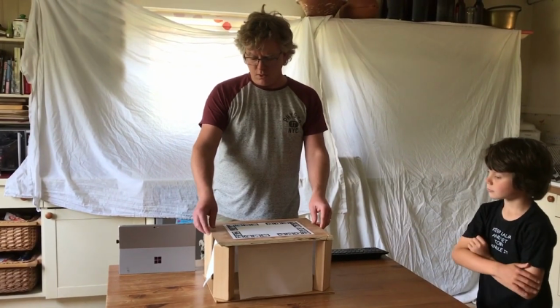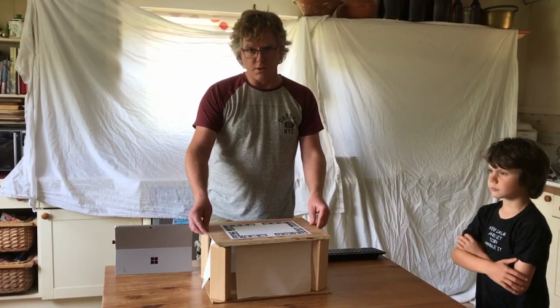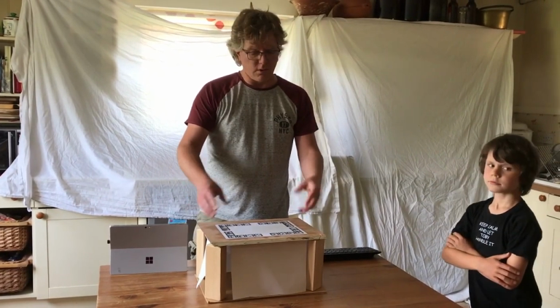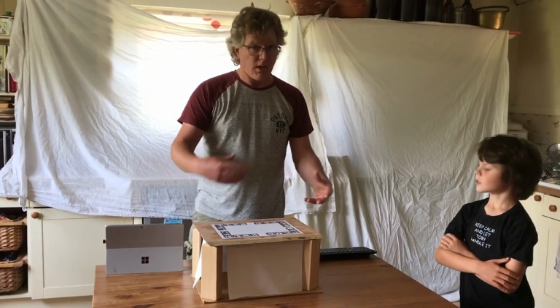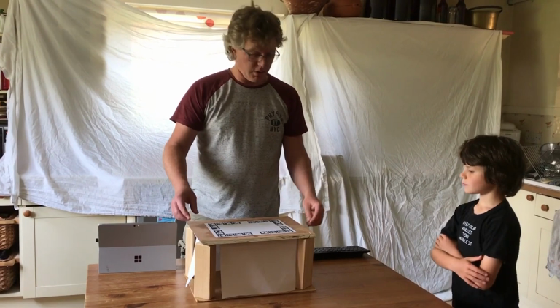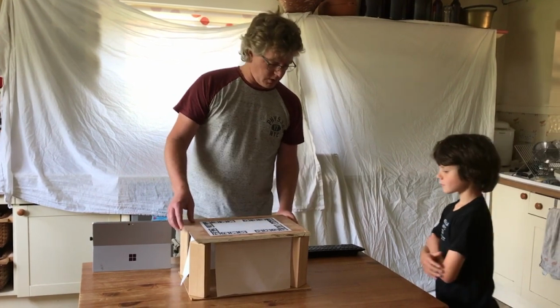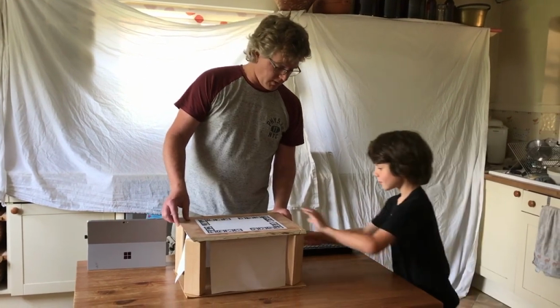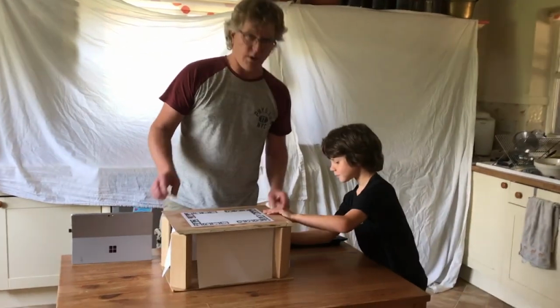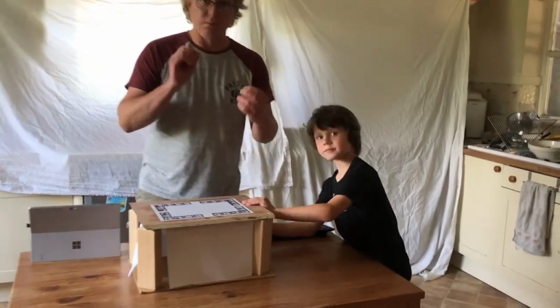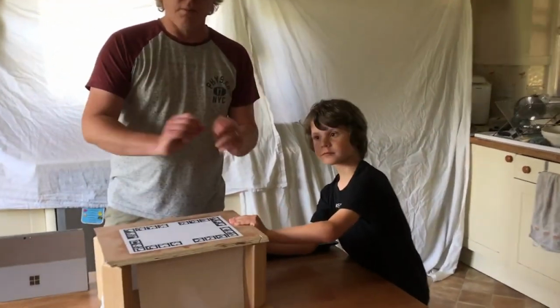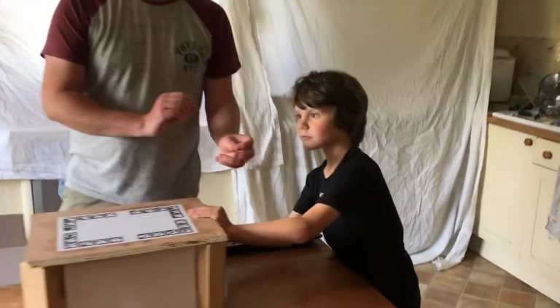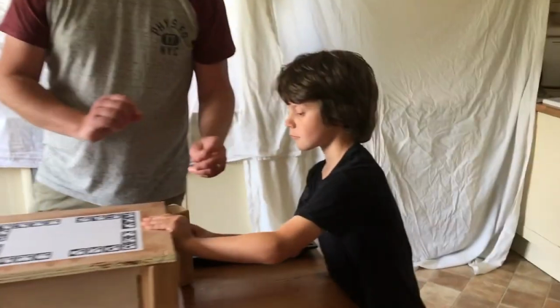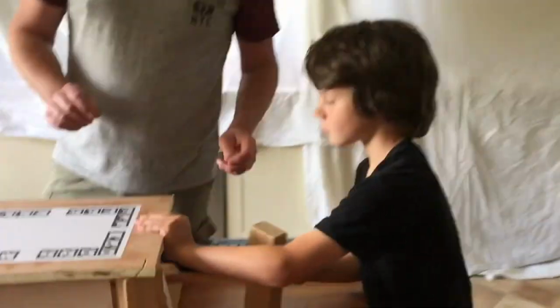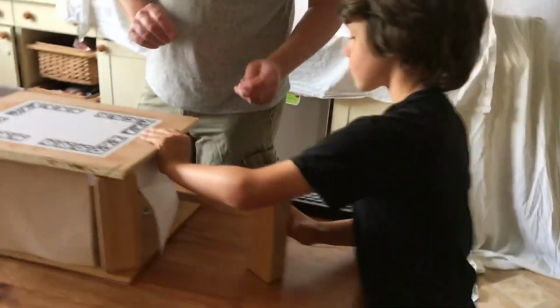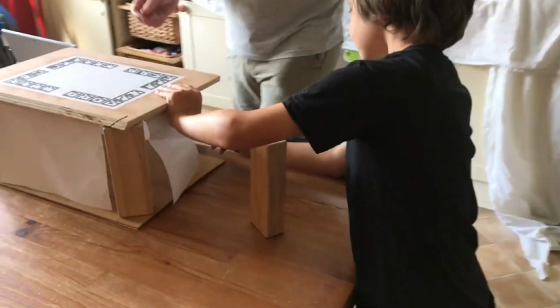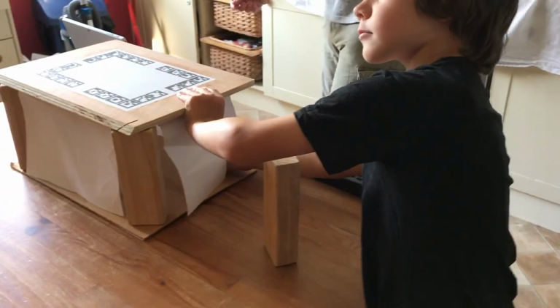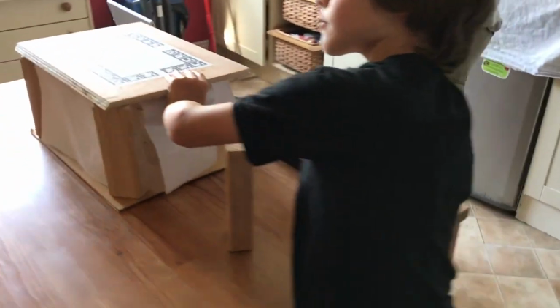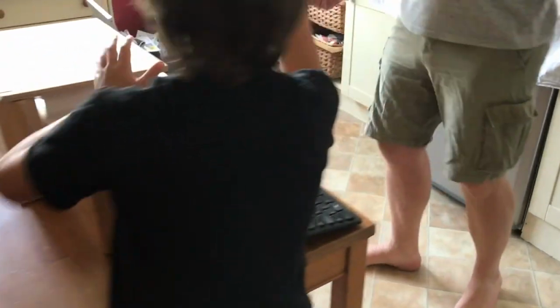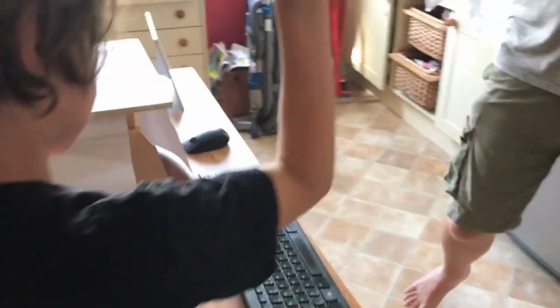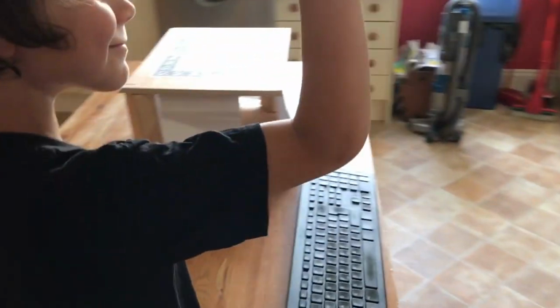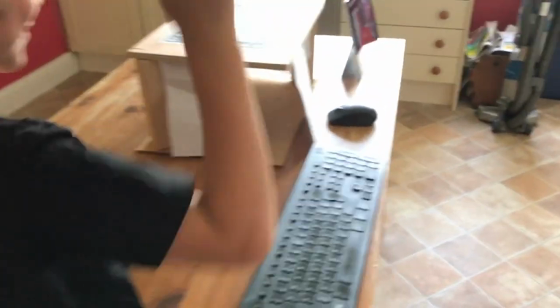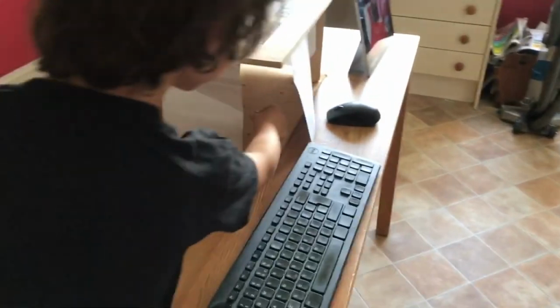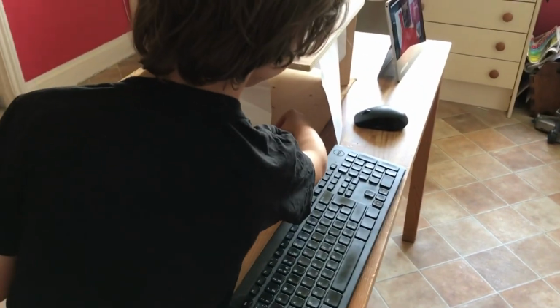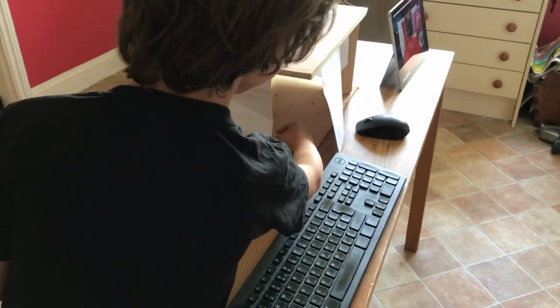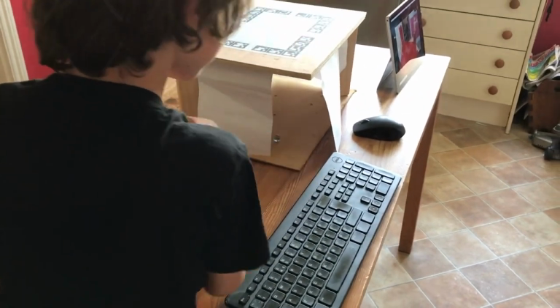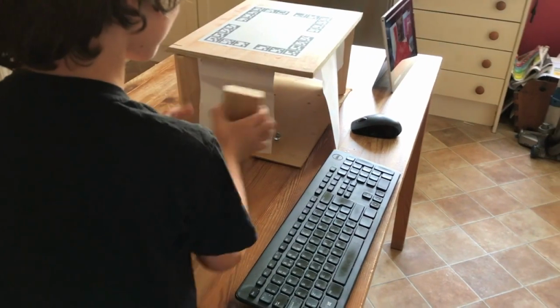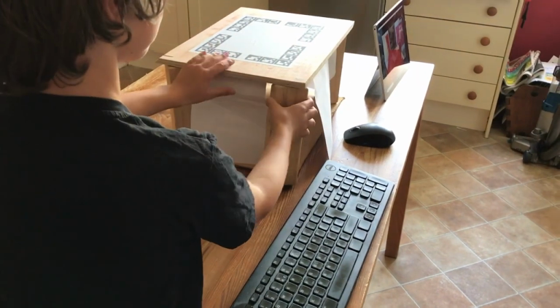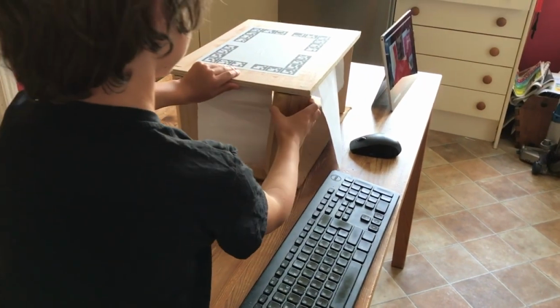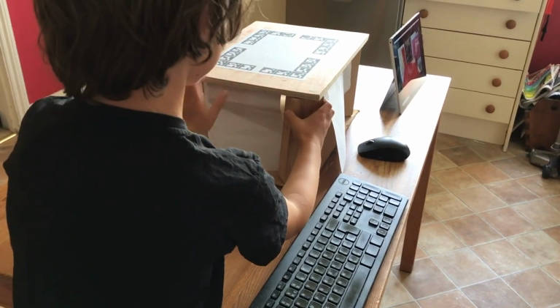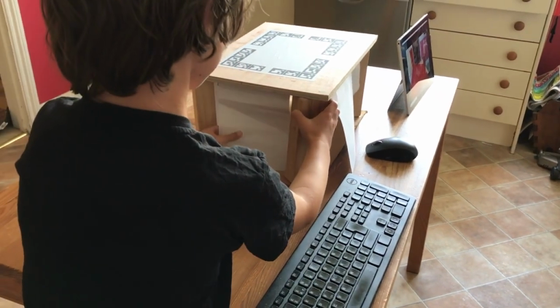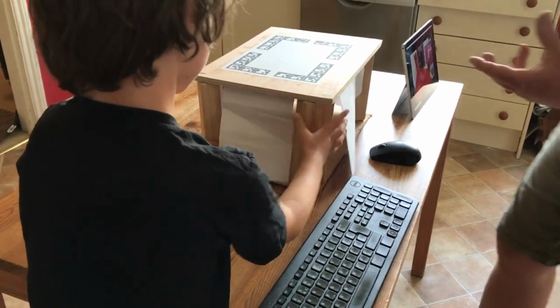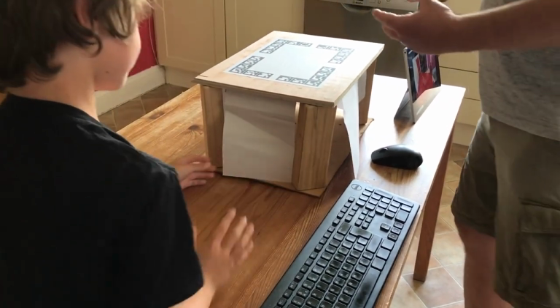What we want to do is keyhole surgery, which you may have heard of, where we just make a small hole, stick a camera in and reach in and grab the cancer out. Now keyhole surgery is great but it's technically more challenging because you can't see as much.